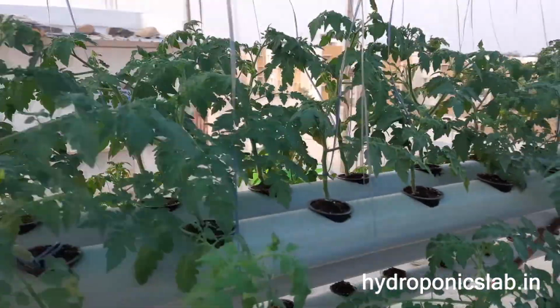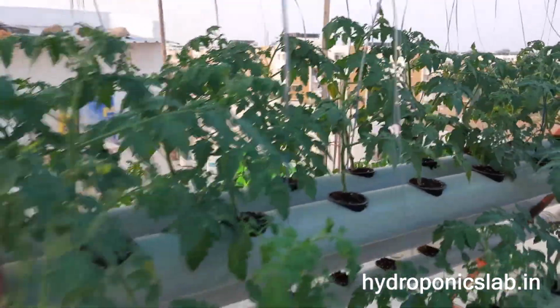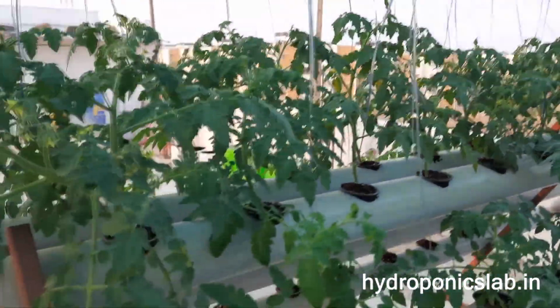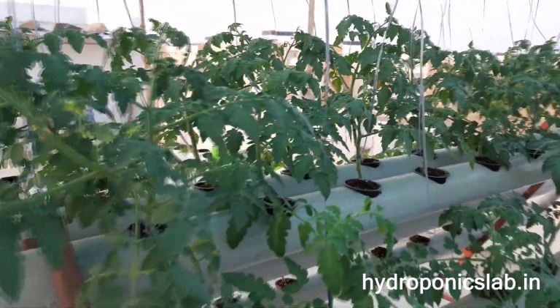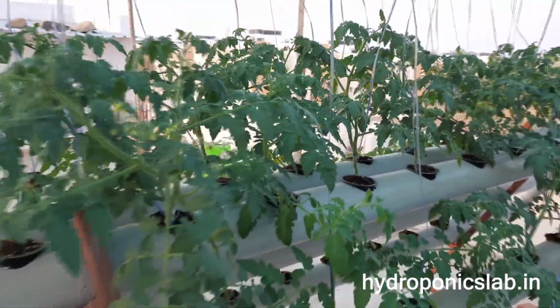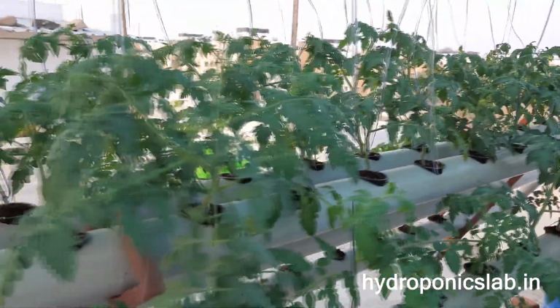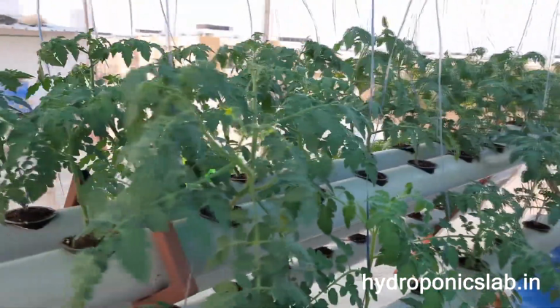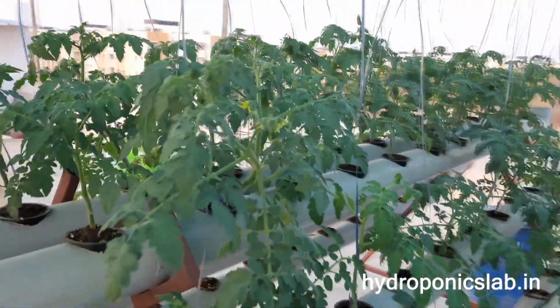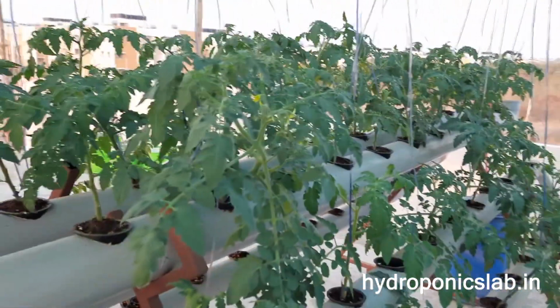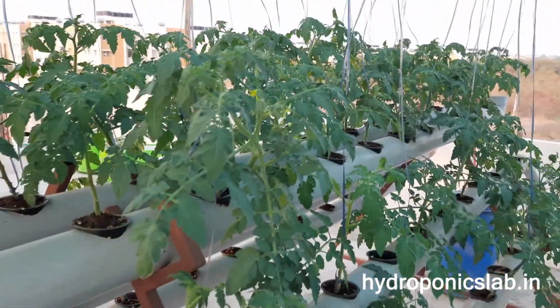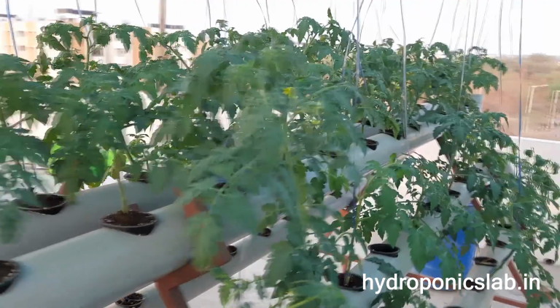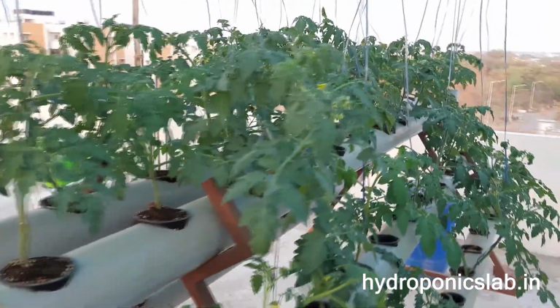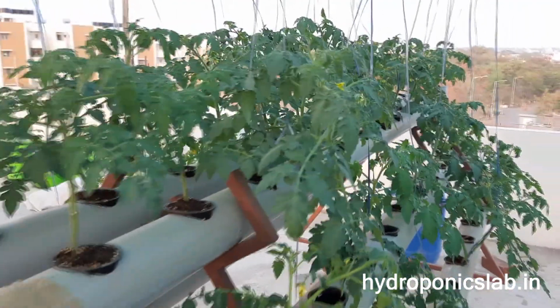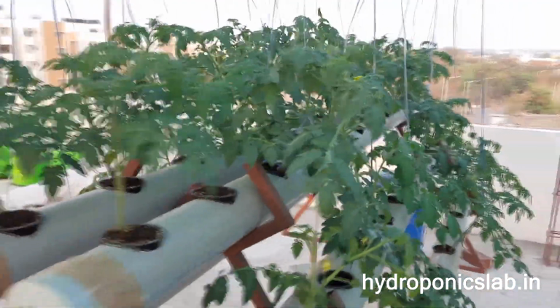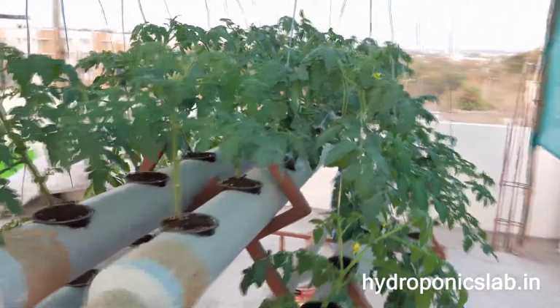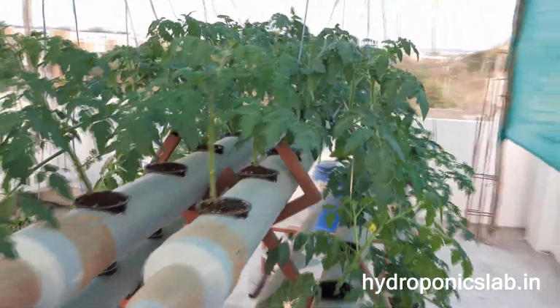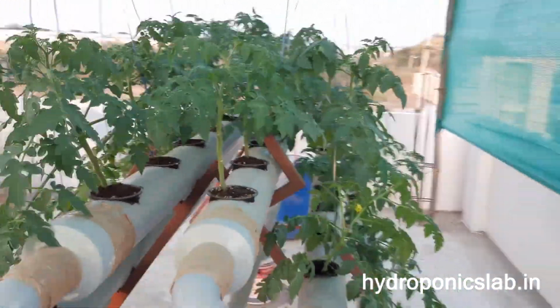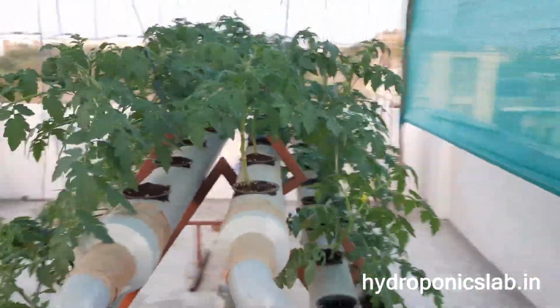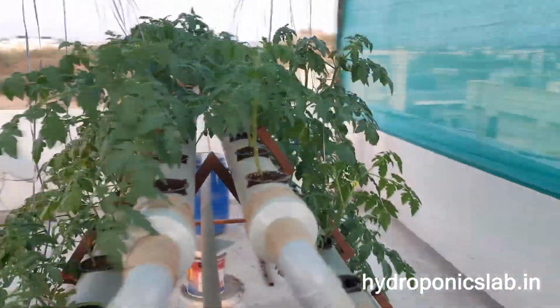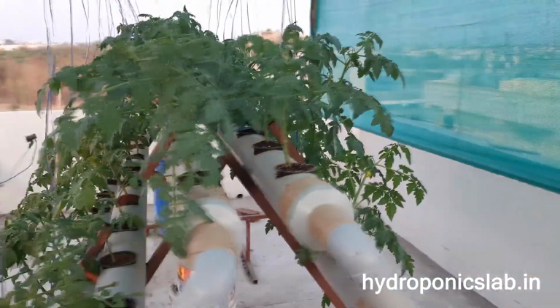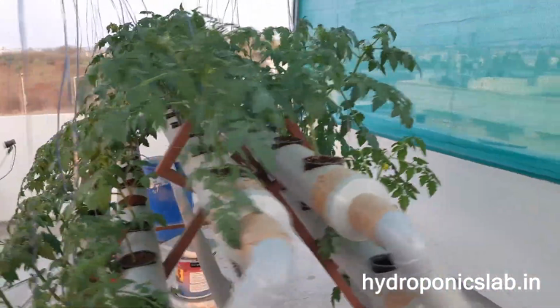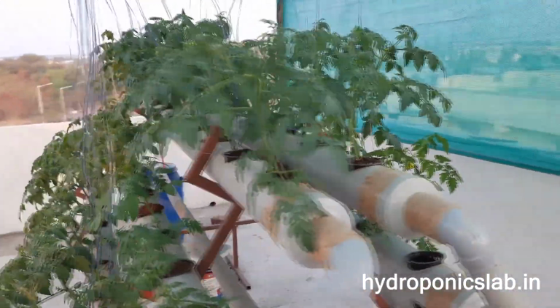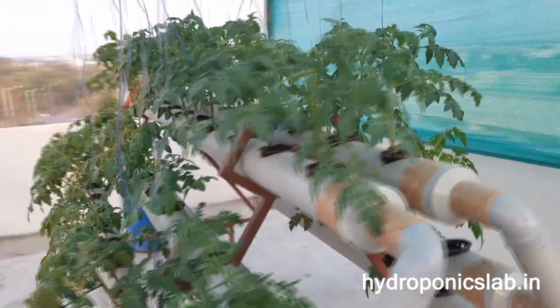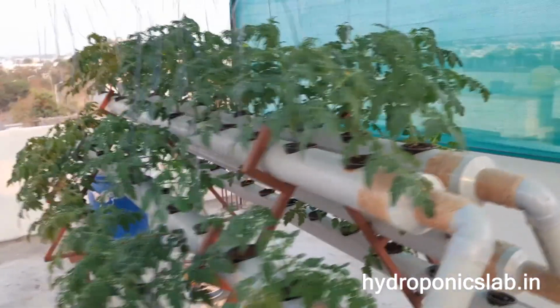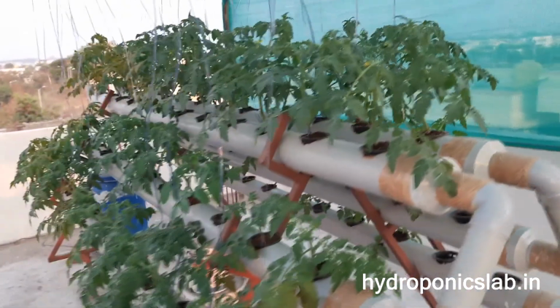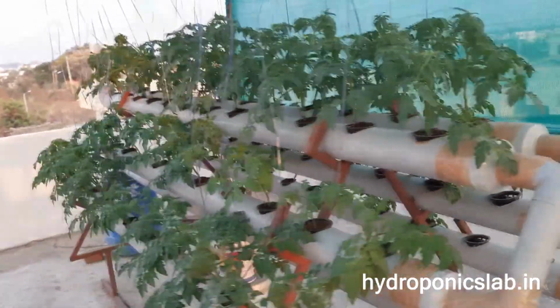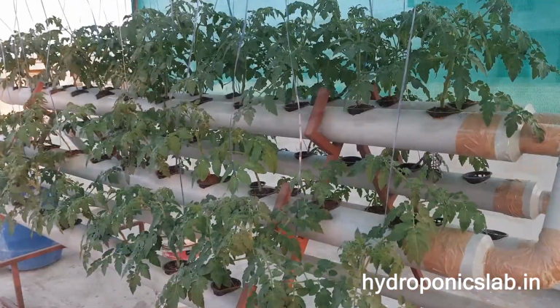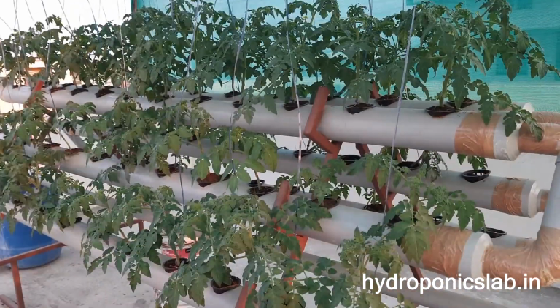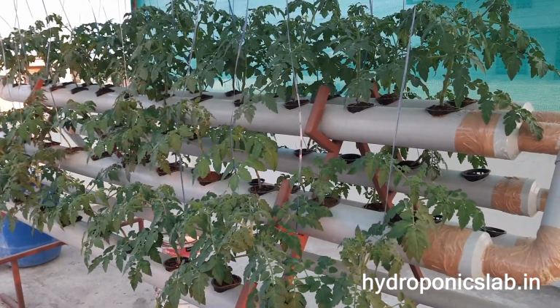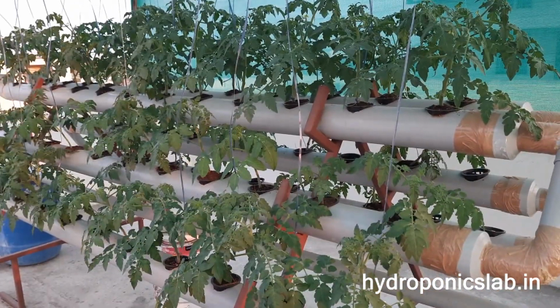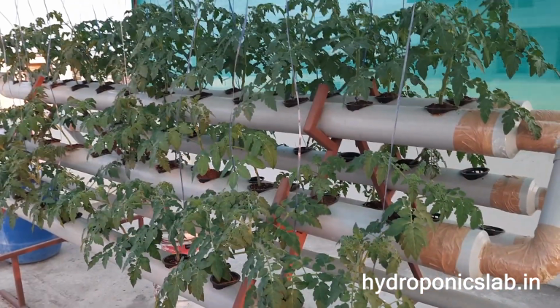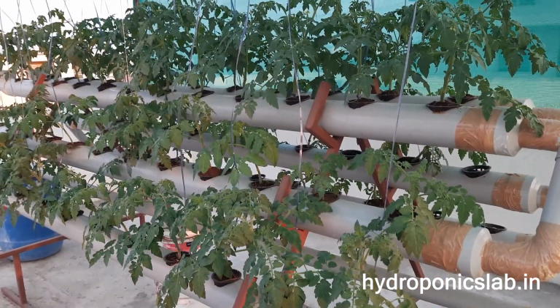You can see the results of growing plants in the NFT system. Thank you for watching Hydroponics Lab.